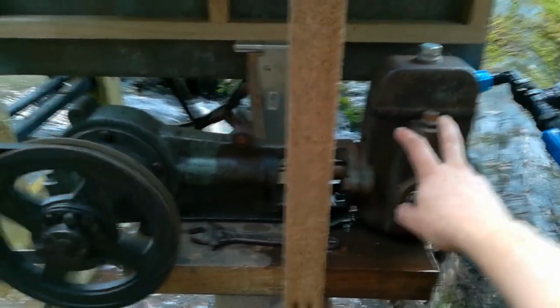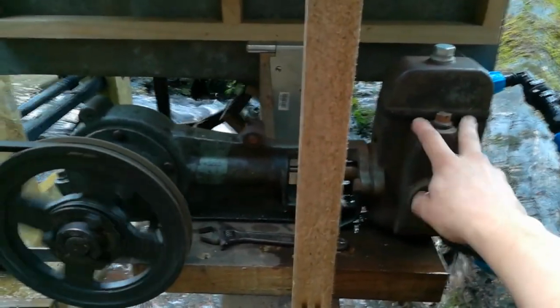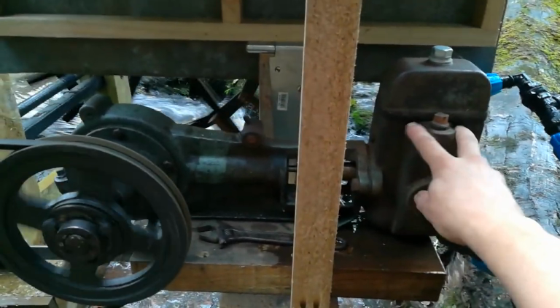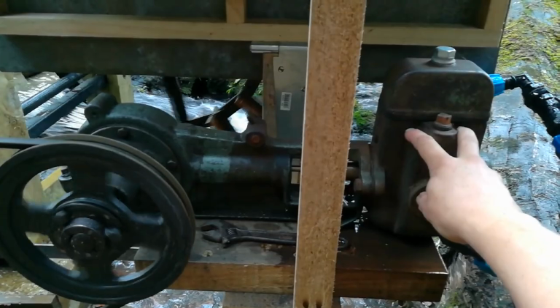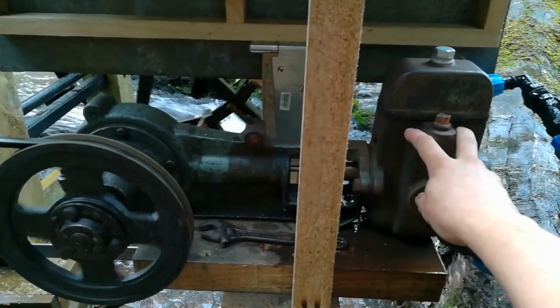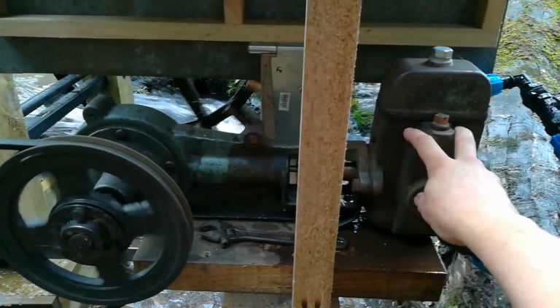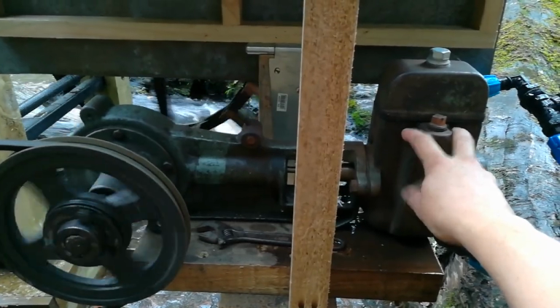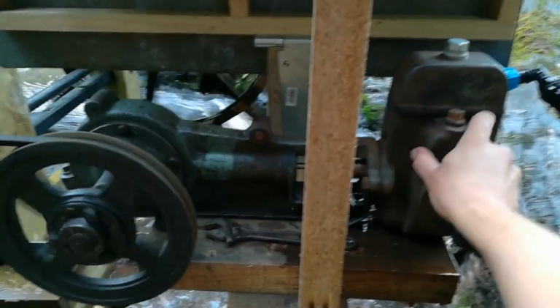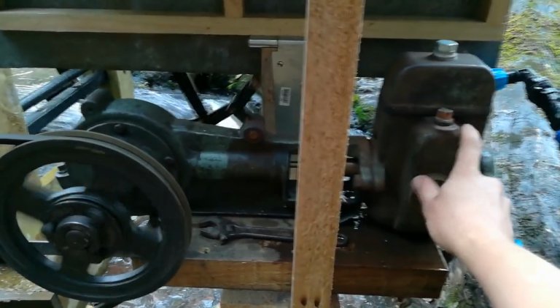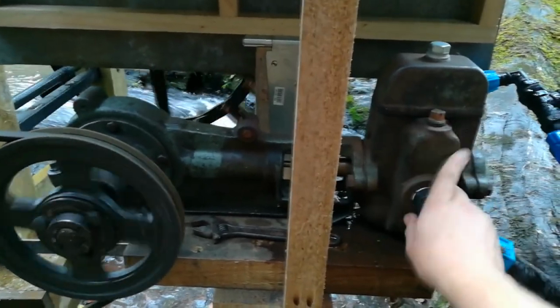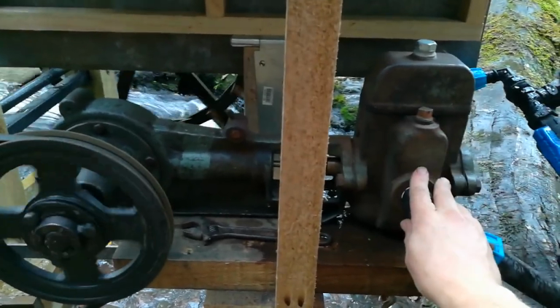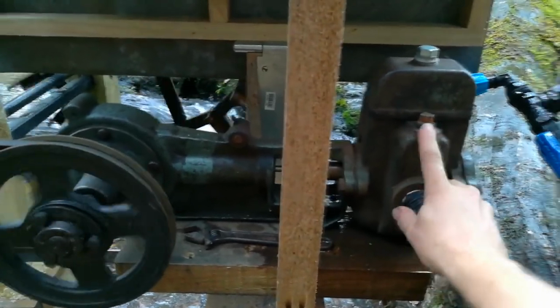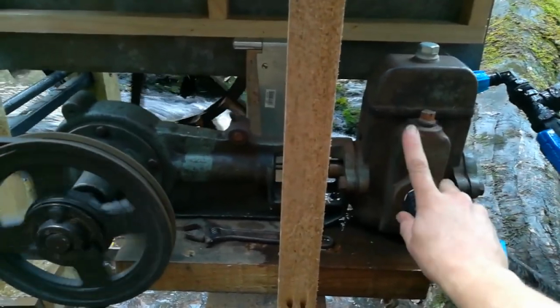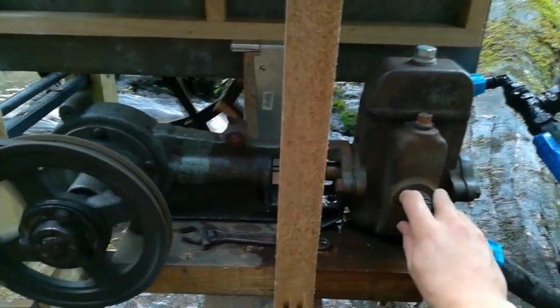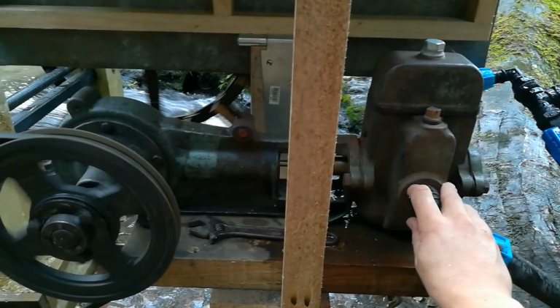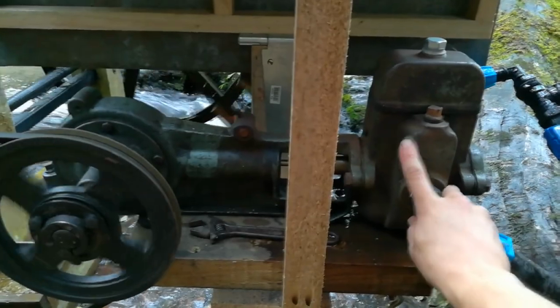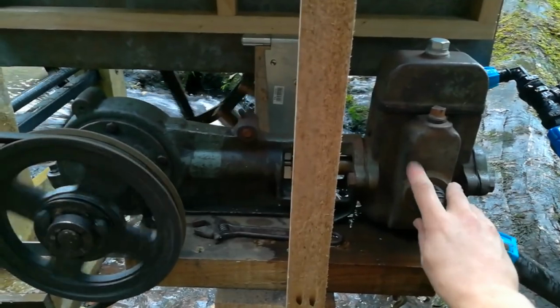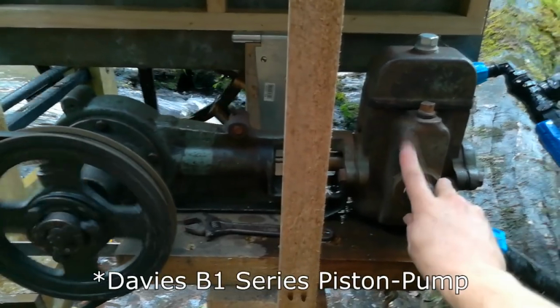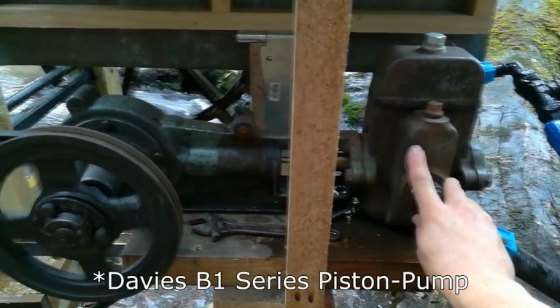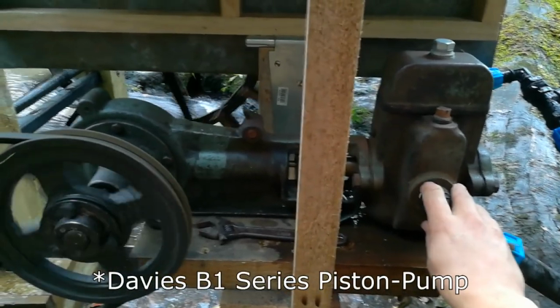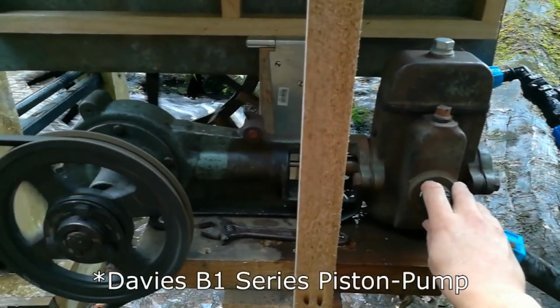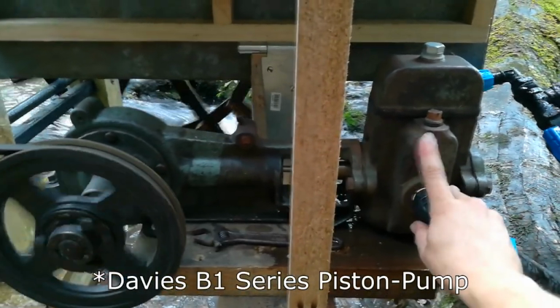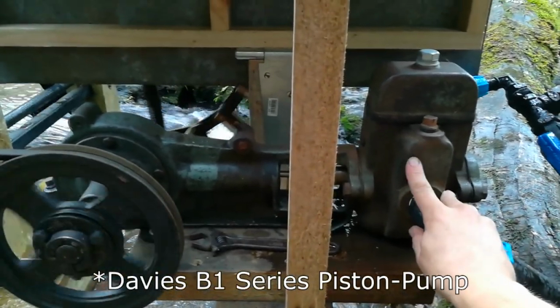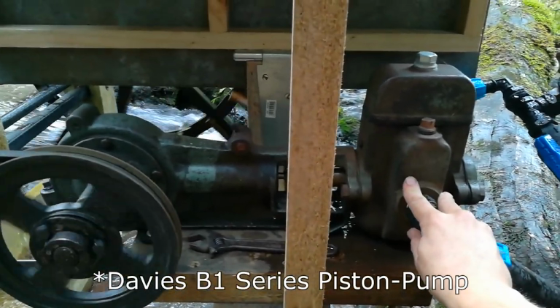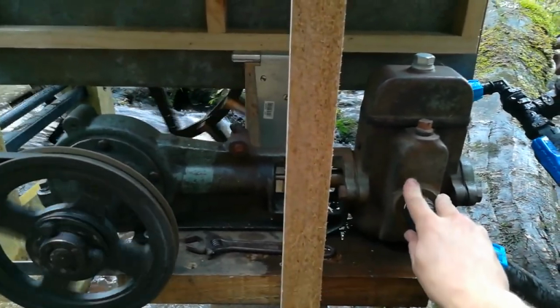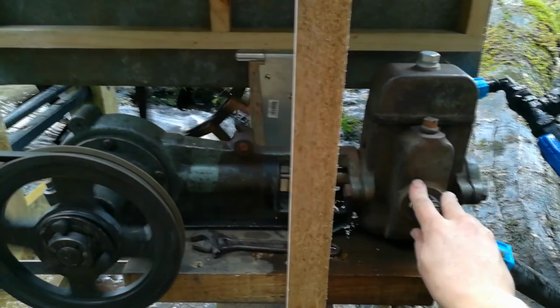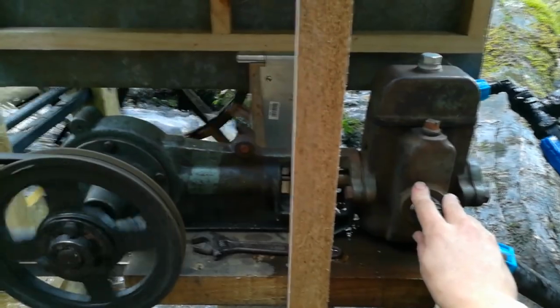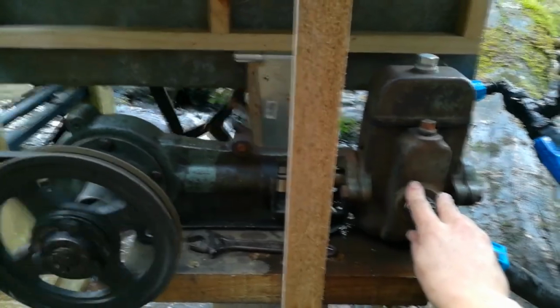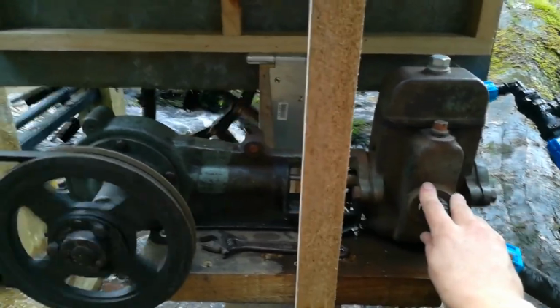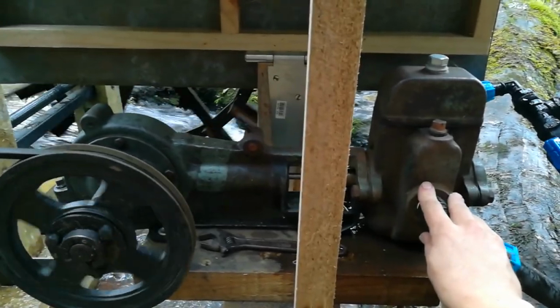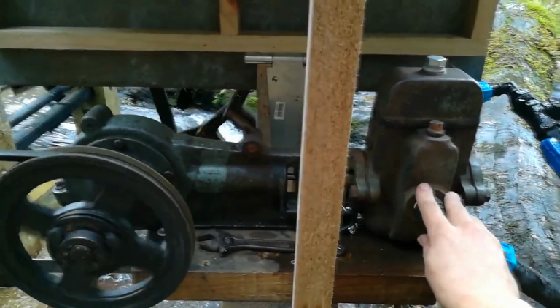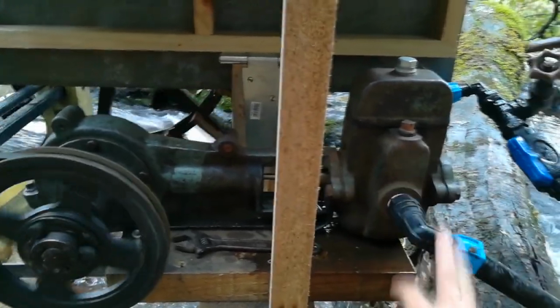Apart from a few parts, this old pump was basically free. You can still buy these new today — they're so robust that people still use them. This one was made probably about 80 to 100 years ago; they started making them in the early 1900s. It was a little worse for wear but I cleaned it up and it works, which is awesome.